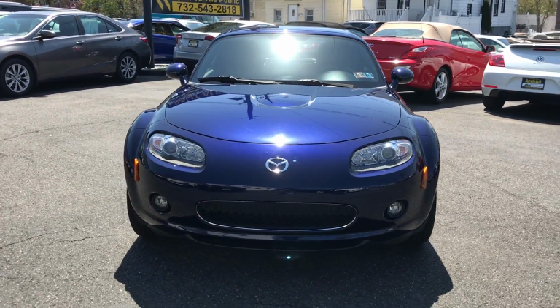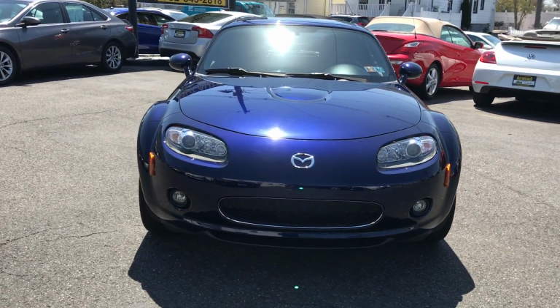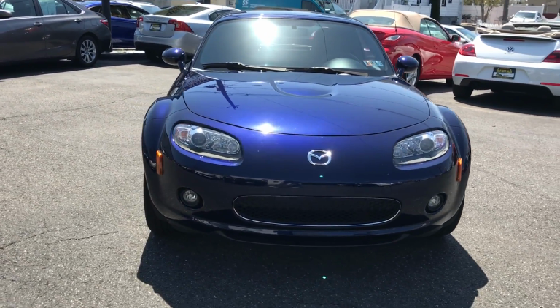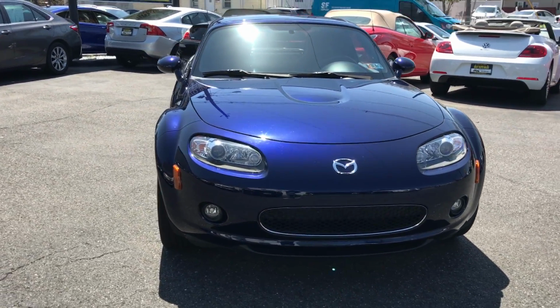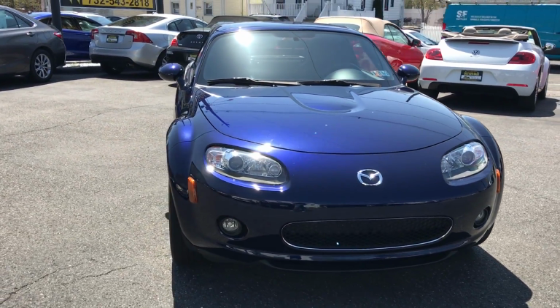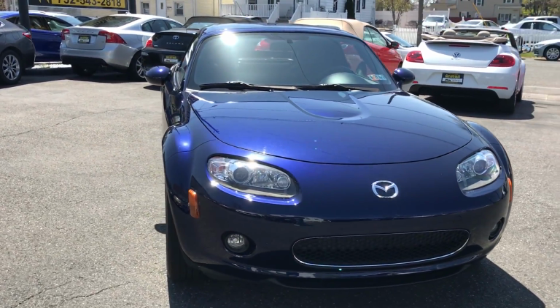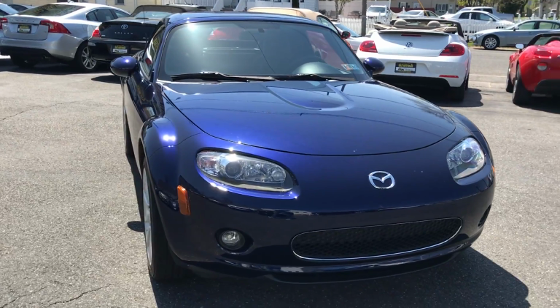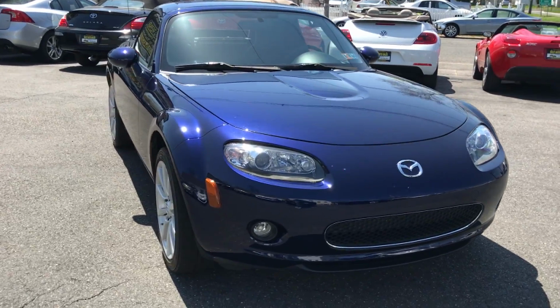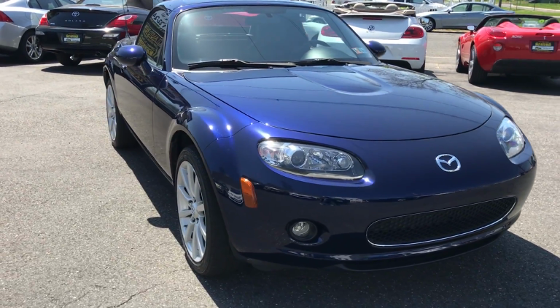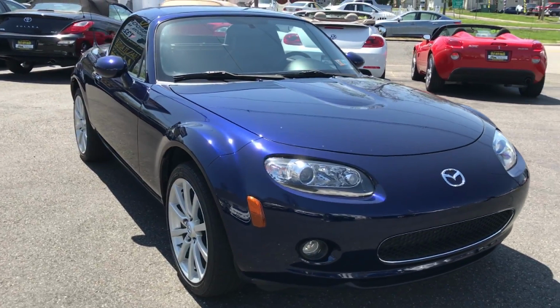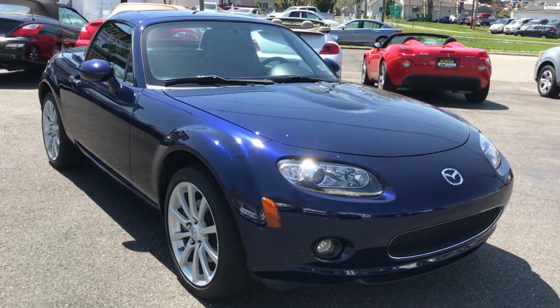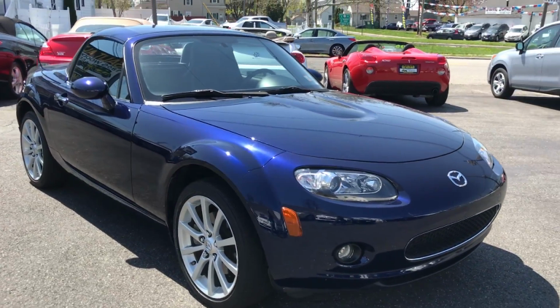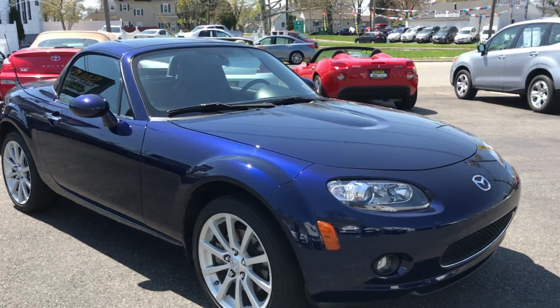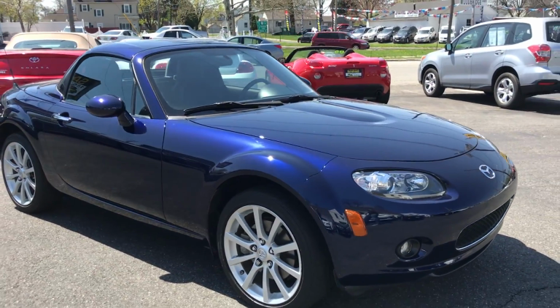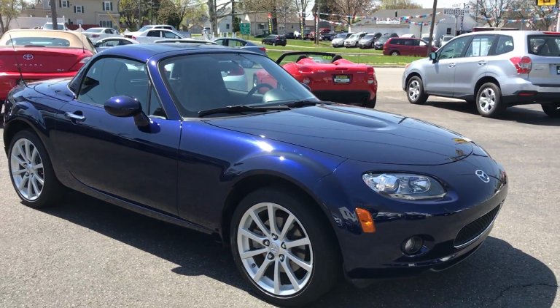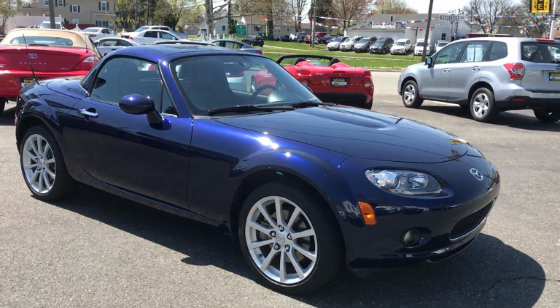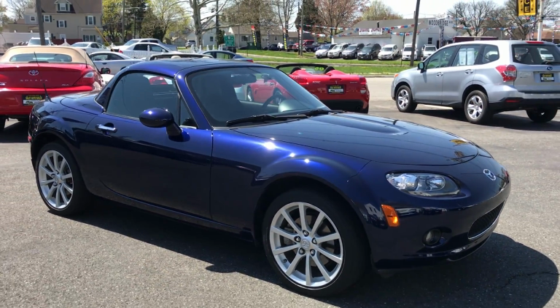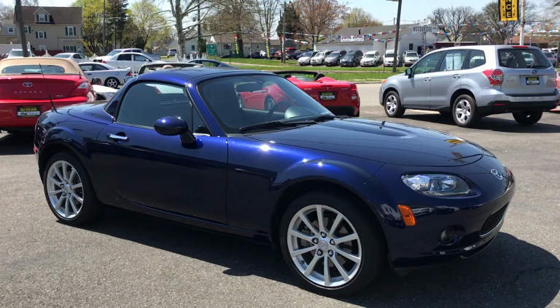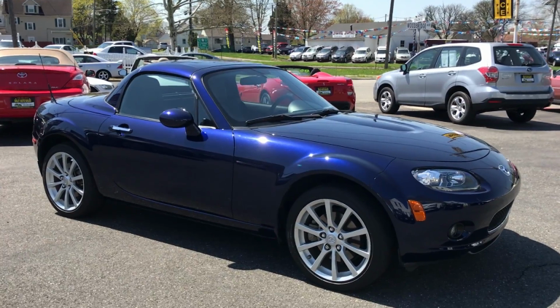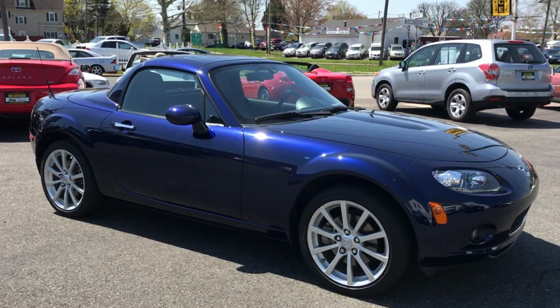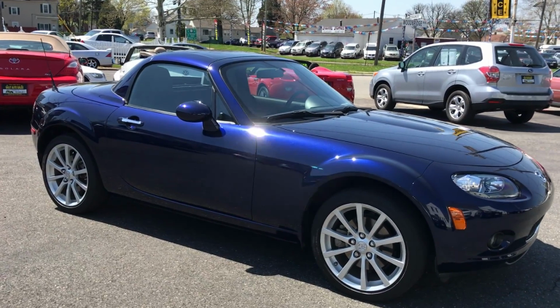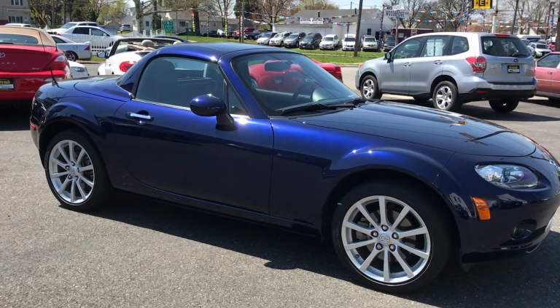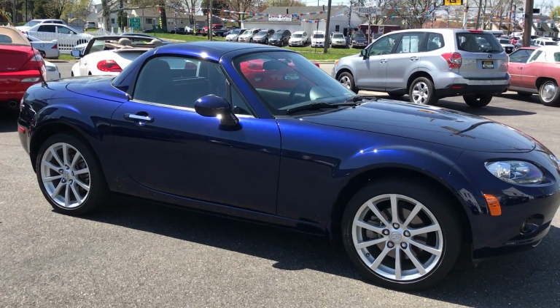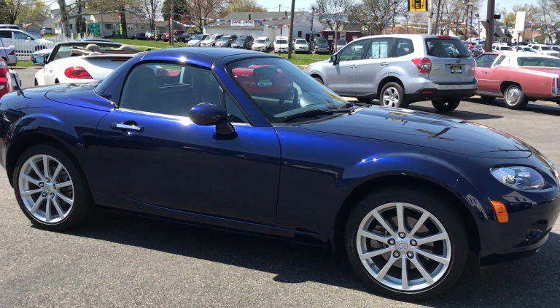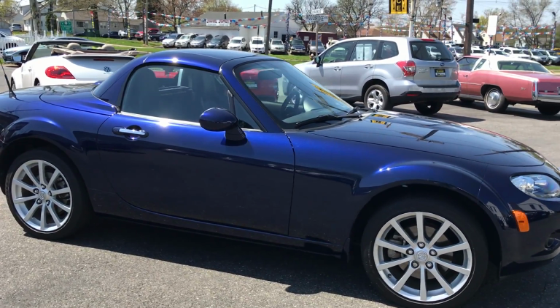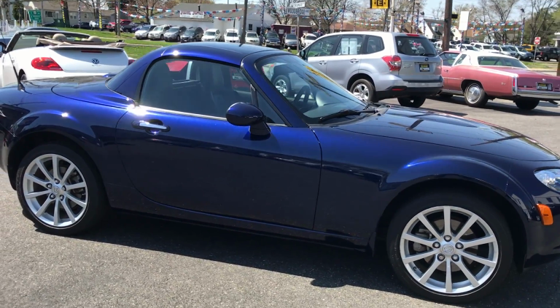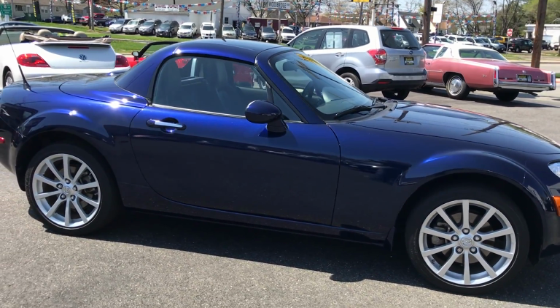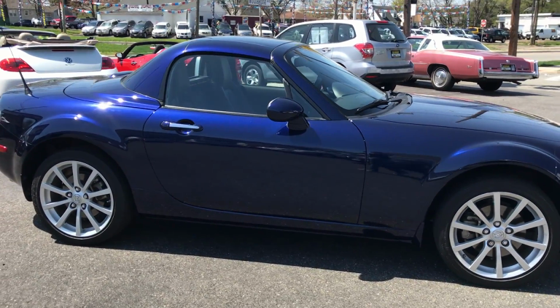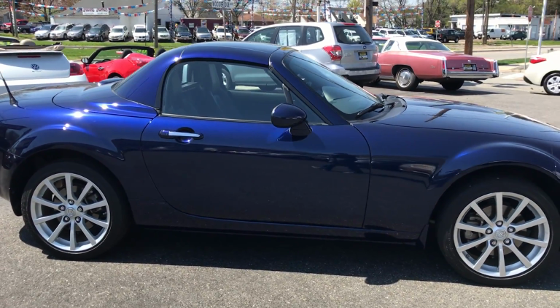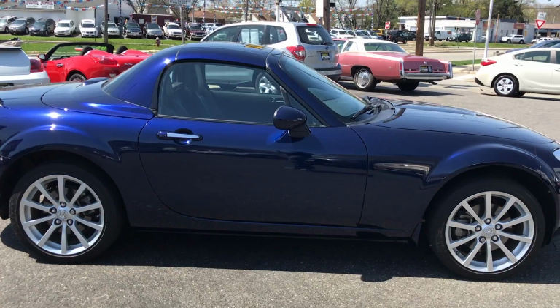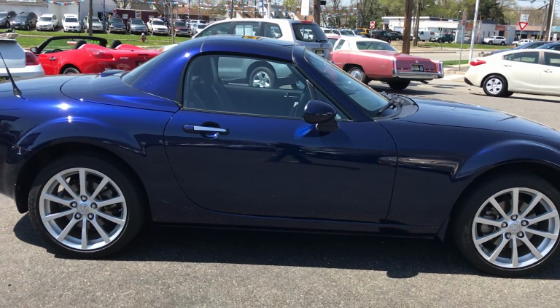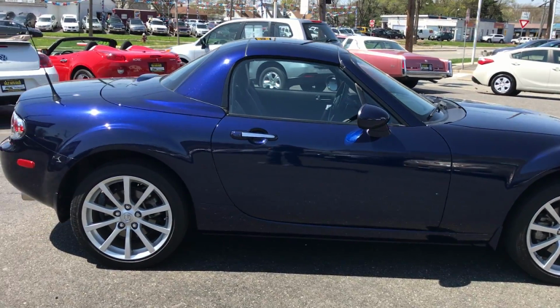This one is a 2008 Mazda Miata Grand Touring model with only 17,000 miles on it. Hard top convertible, automatic, leather, heated seats, Bose sound system, ABS, side airbags, traction control.